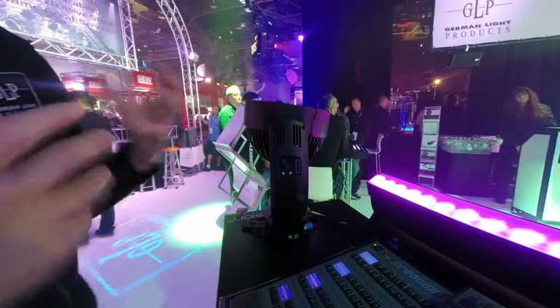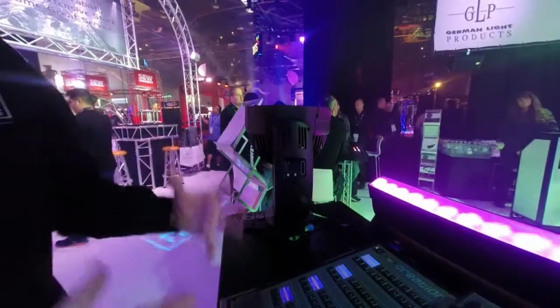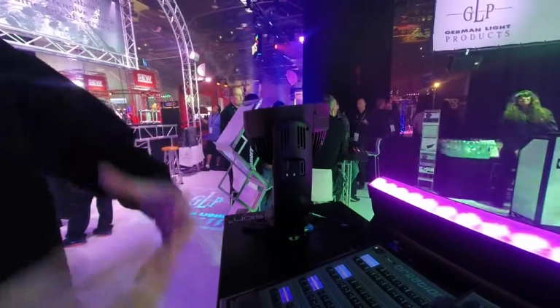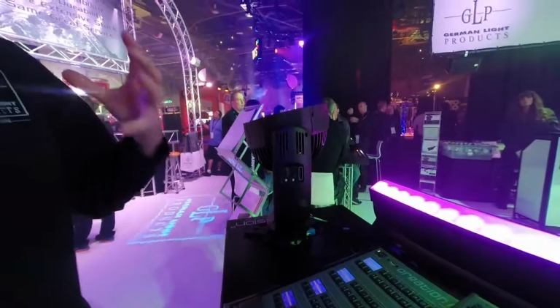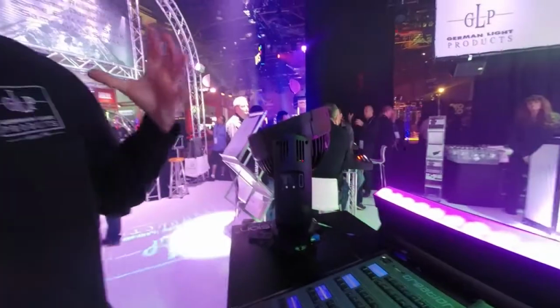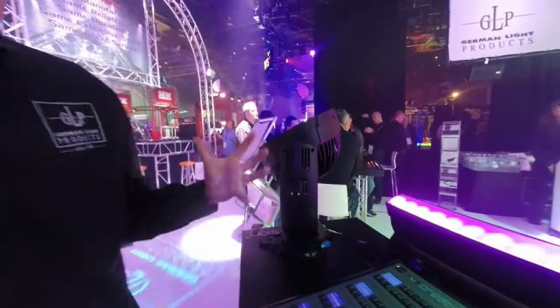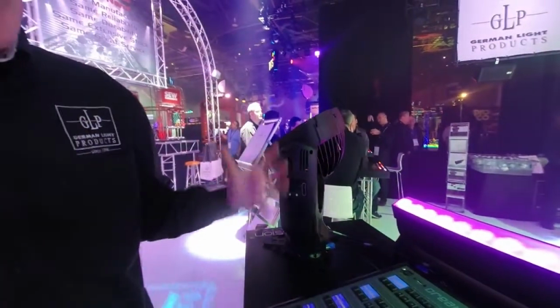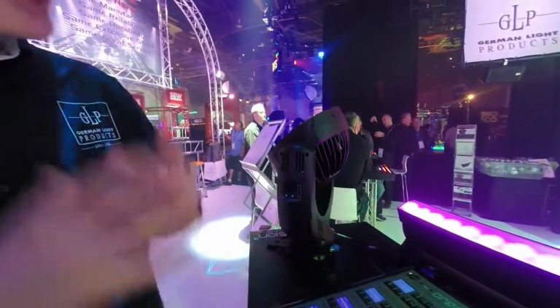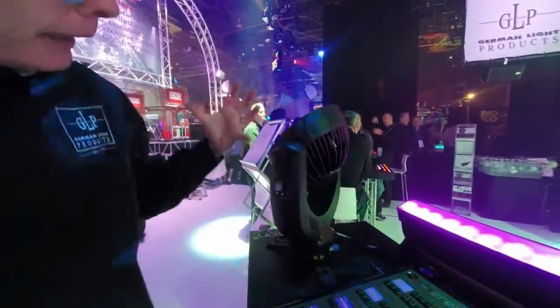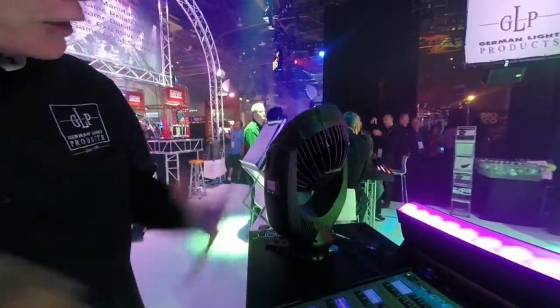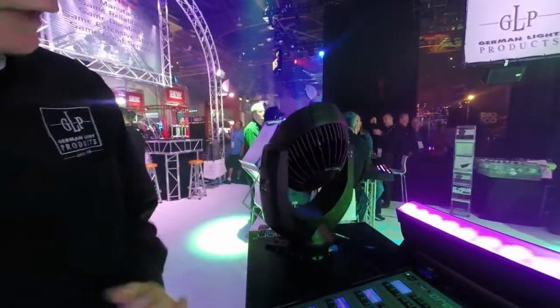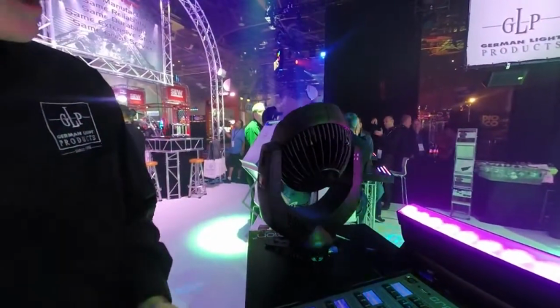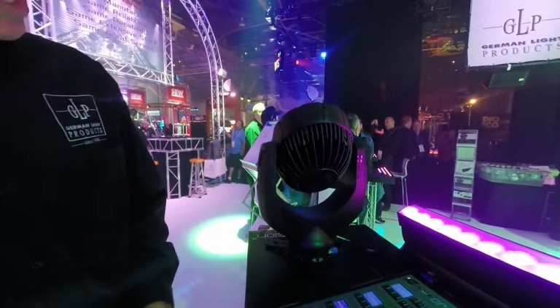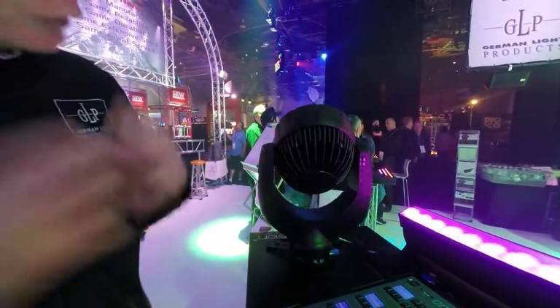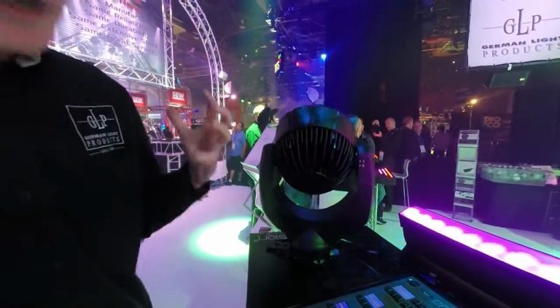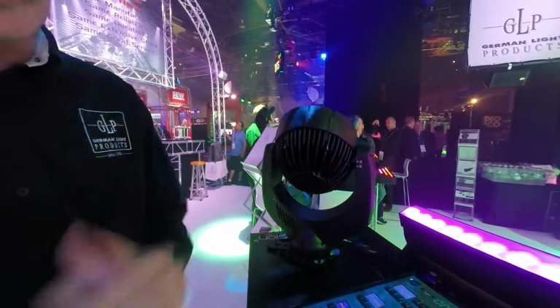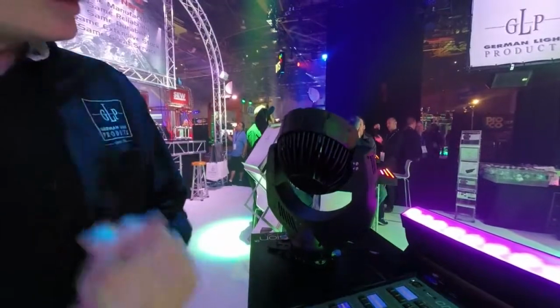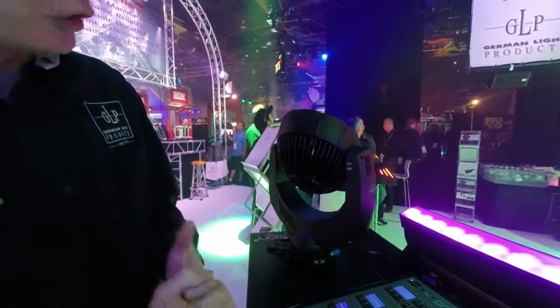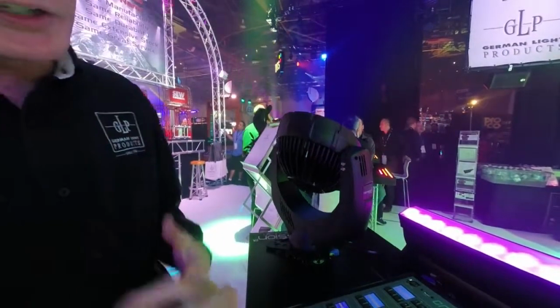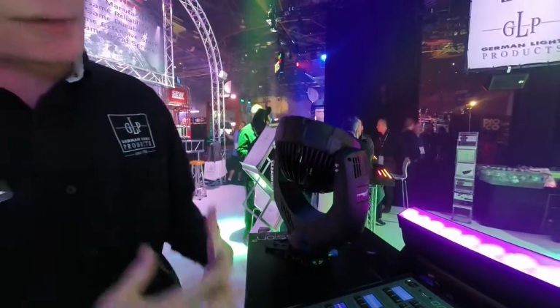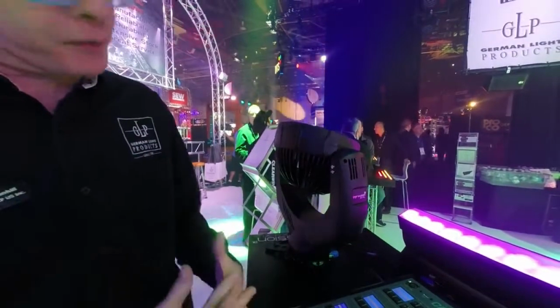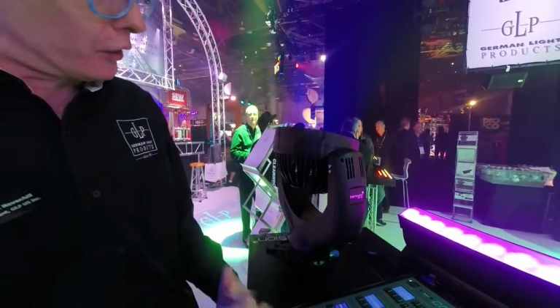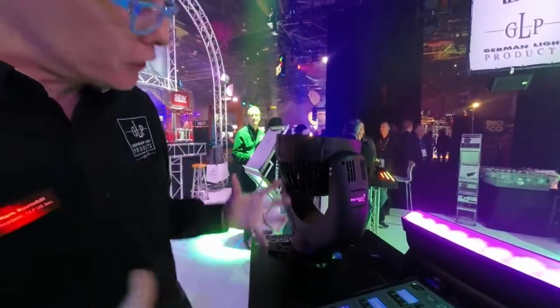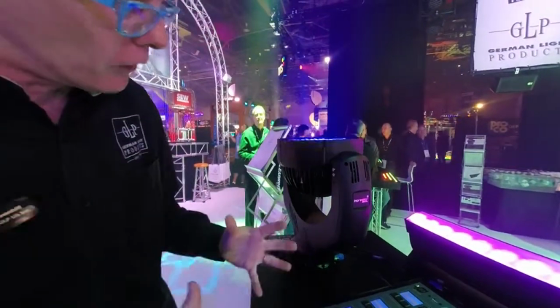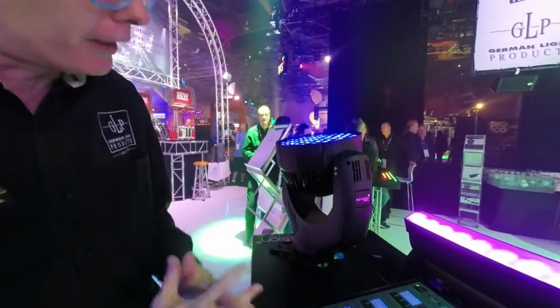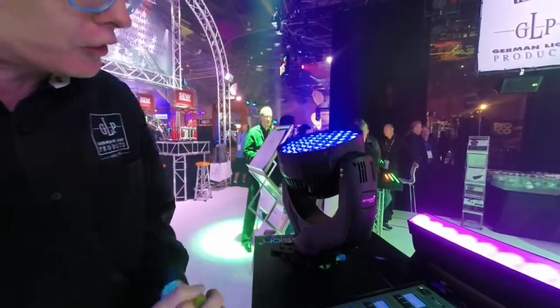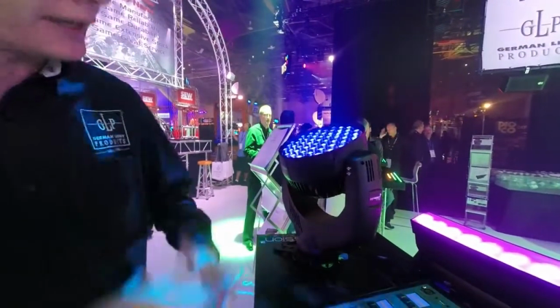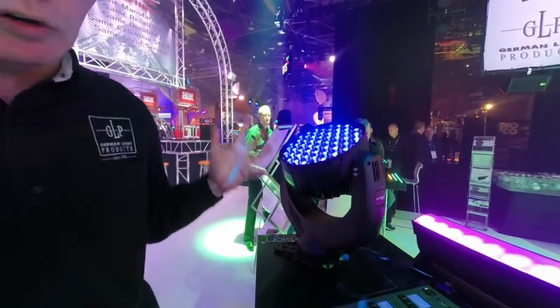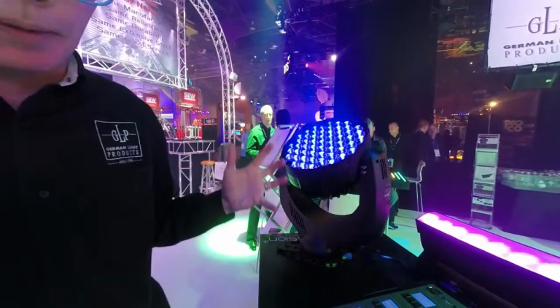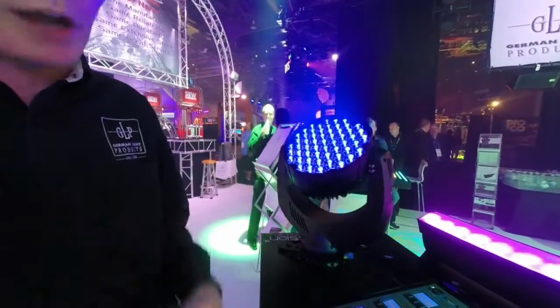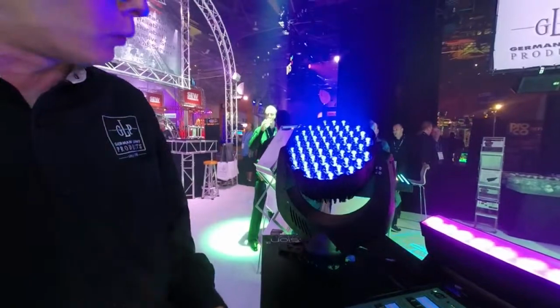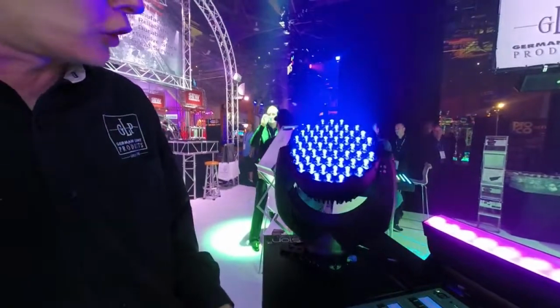So extremely bright, with nice even color mixing and a big aperture of light, doing great coverage with a zoom range of 7 to 50 degrees — getting very nice and tight out to a very wide zoom.